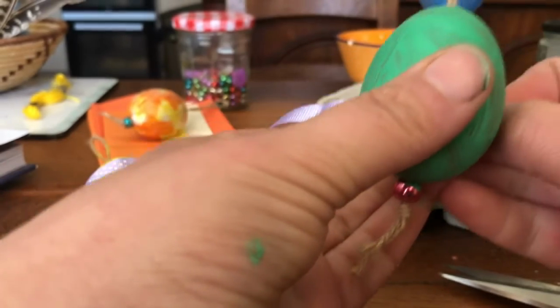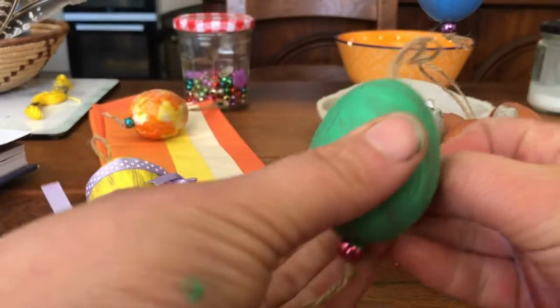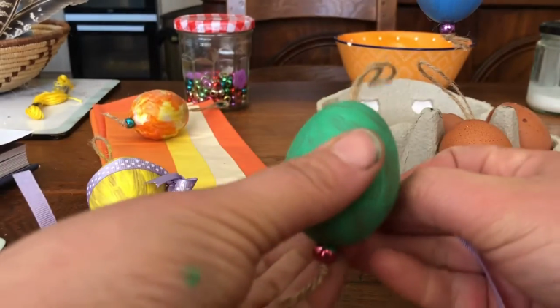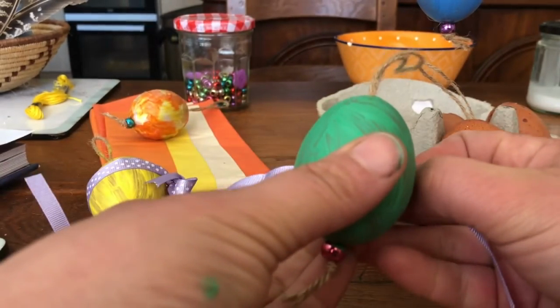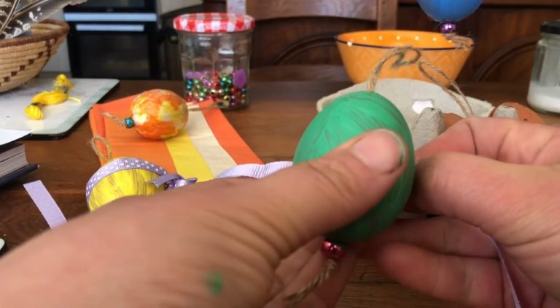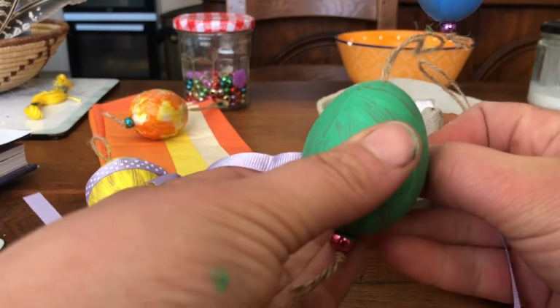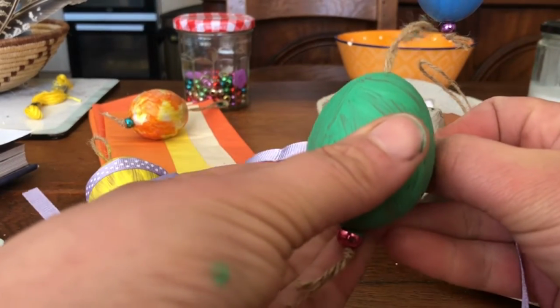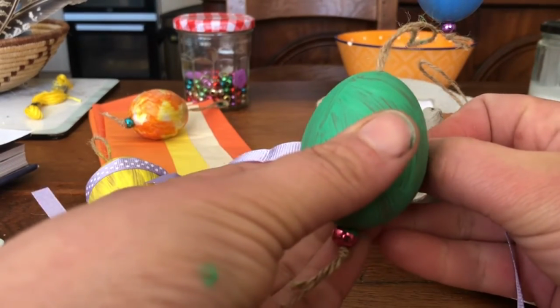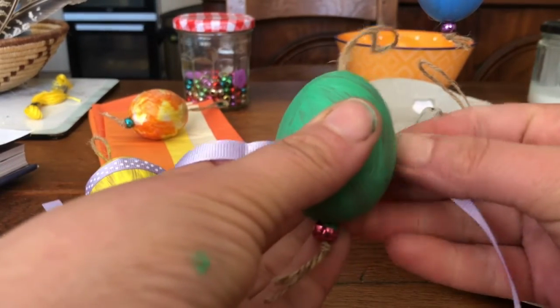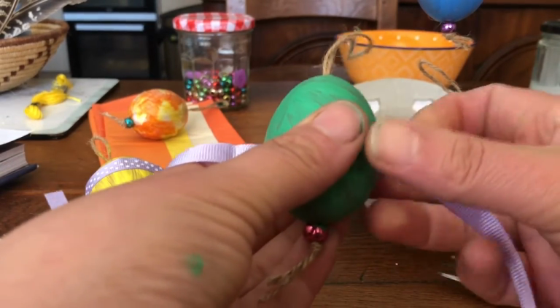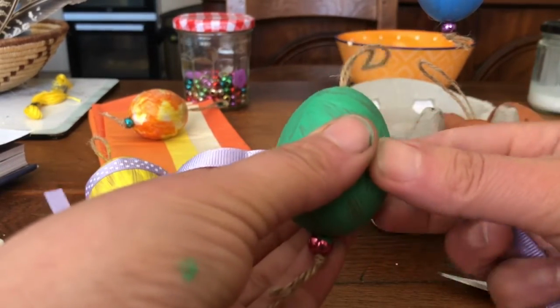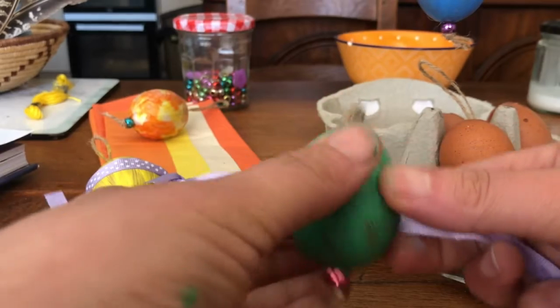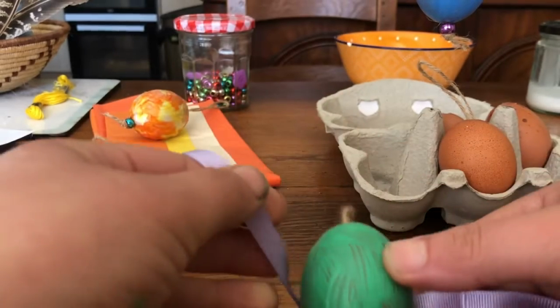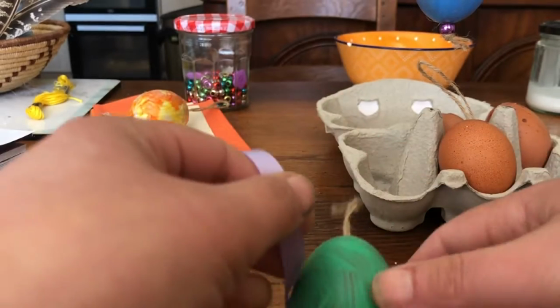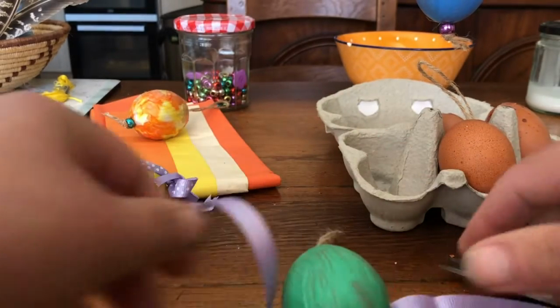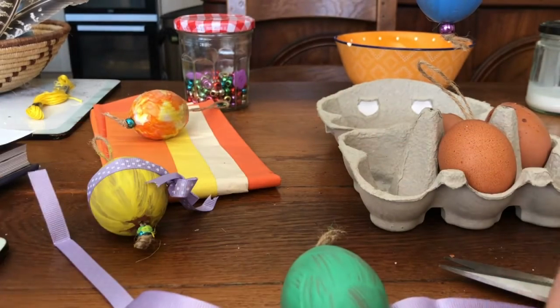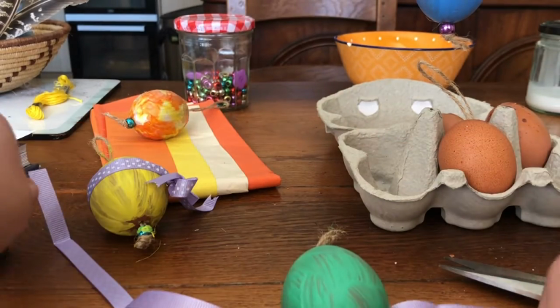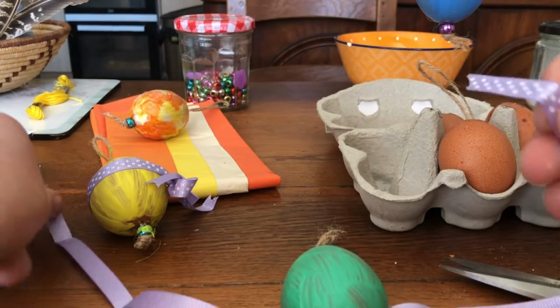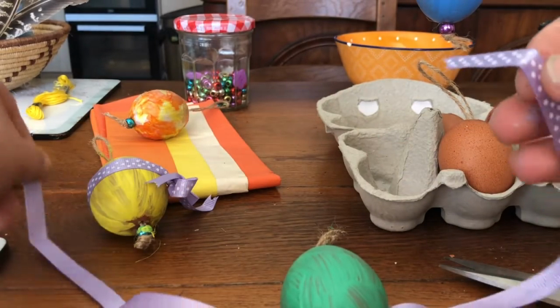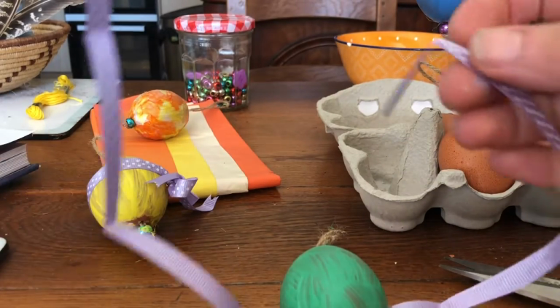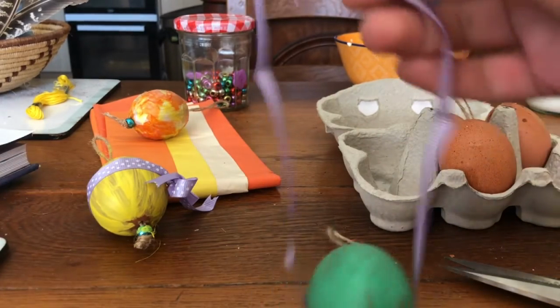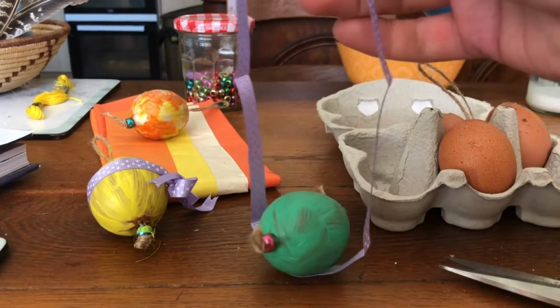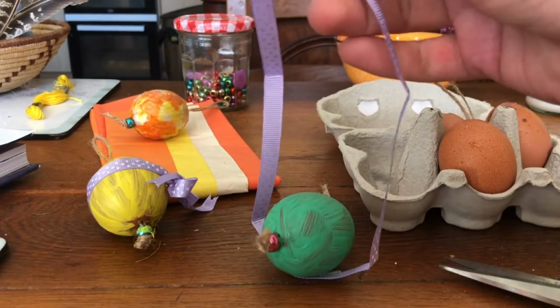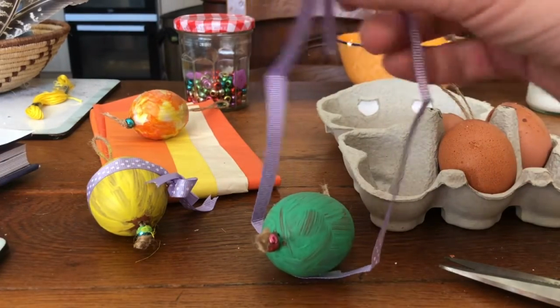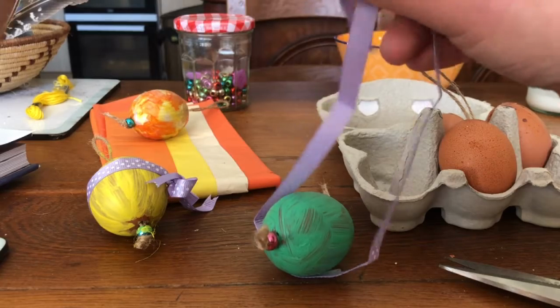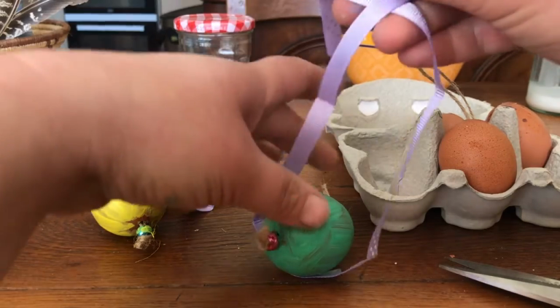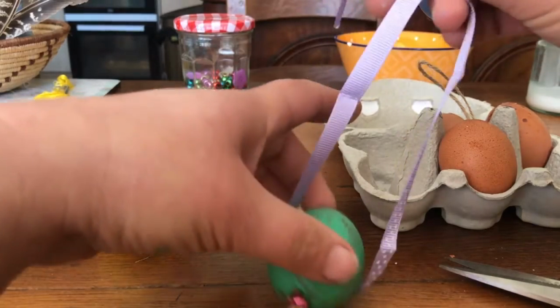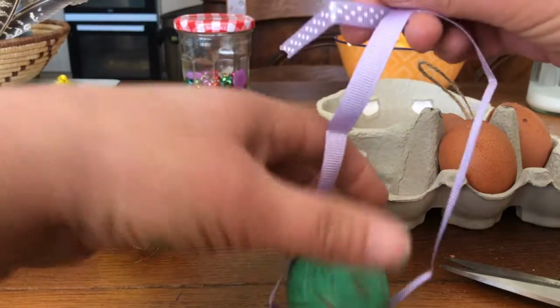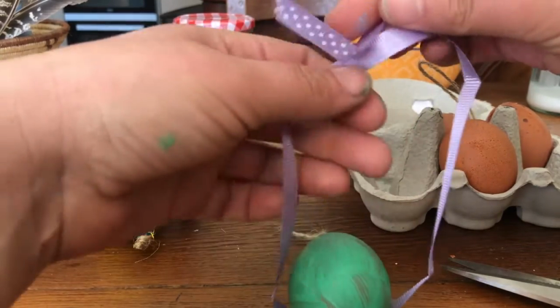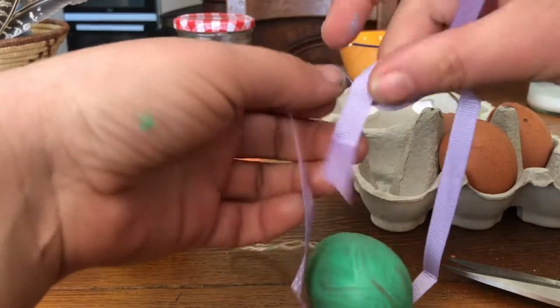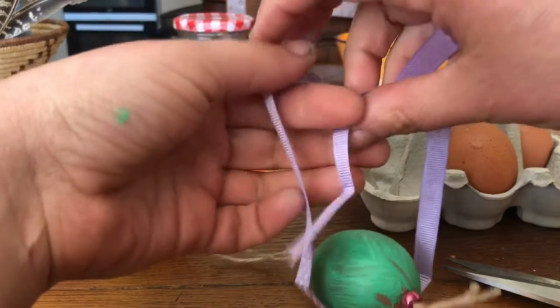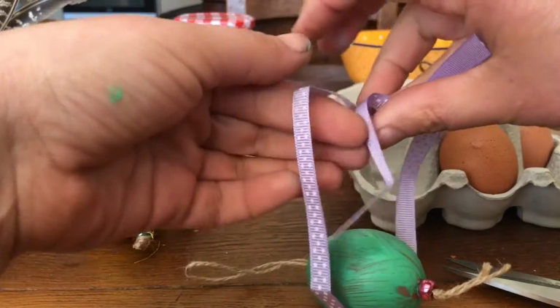You take your egg, you place the middle of the ribbon onto it like so, lay it down, and then you can tie your bow.